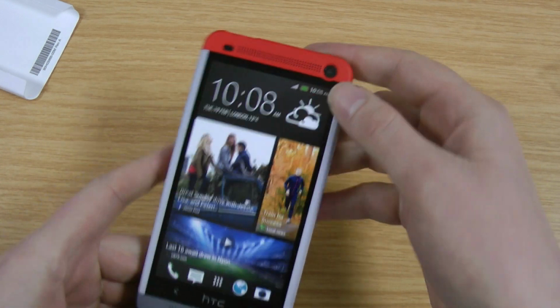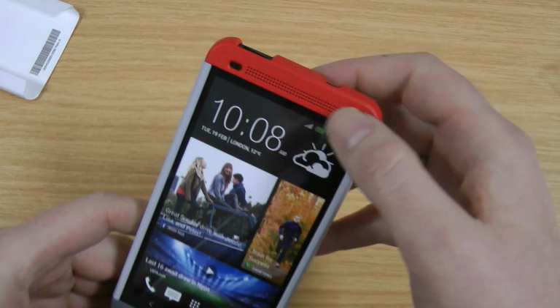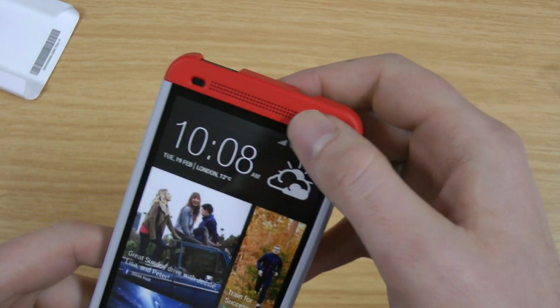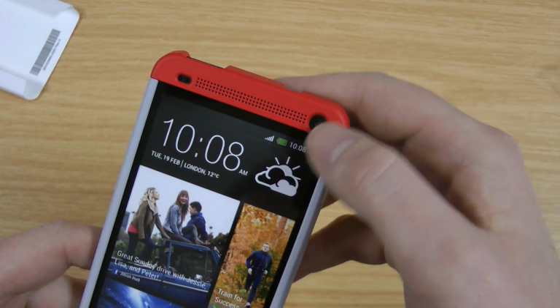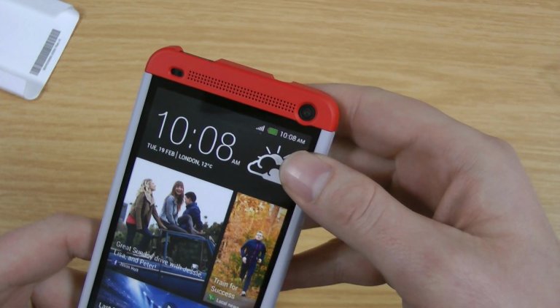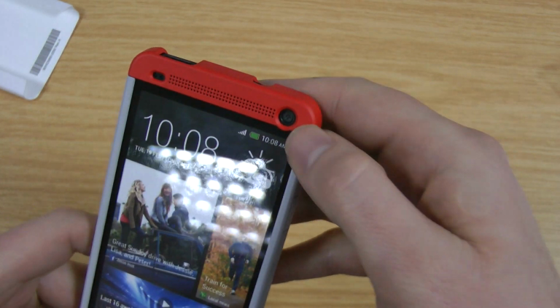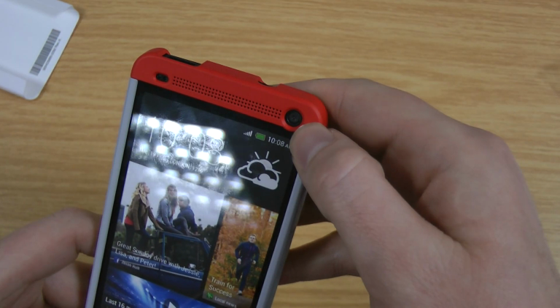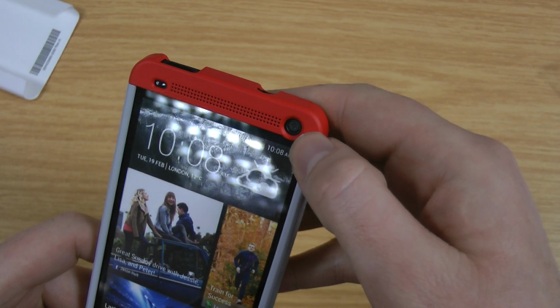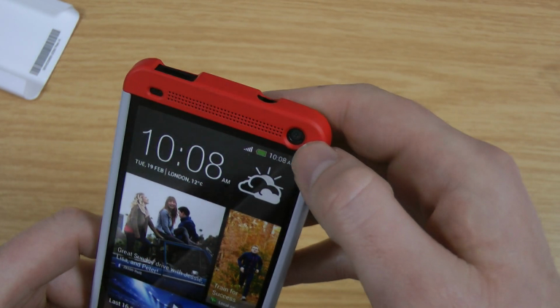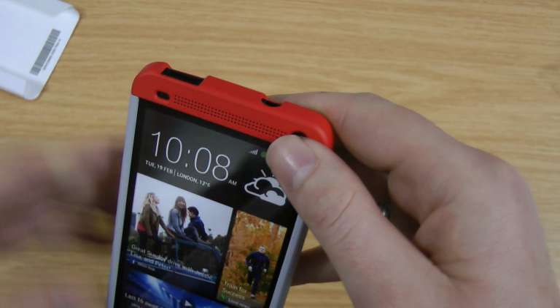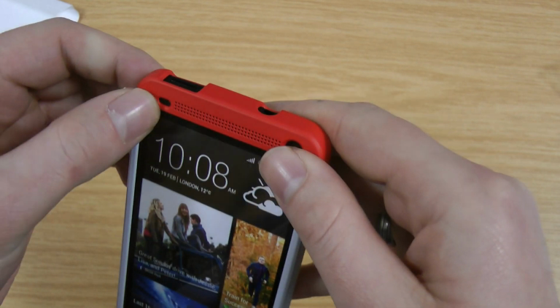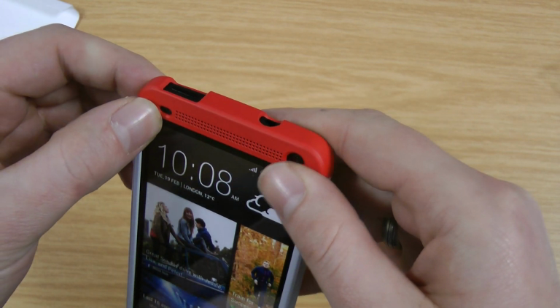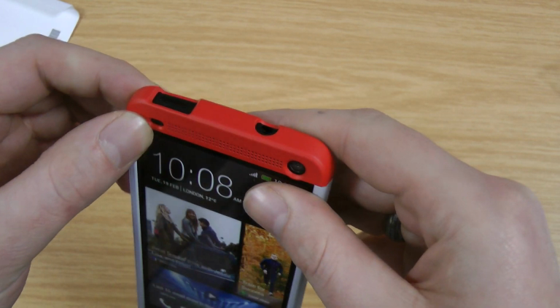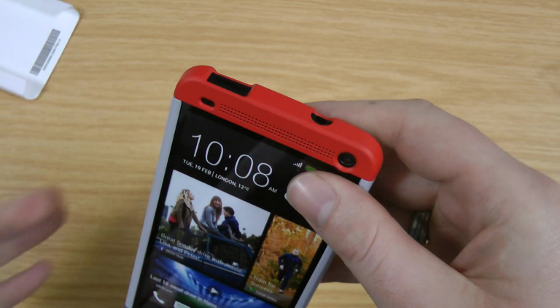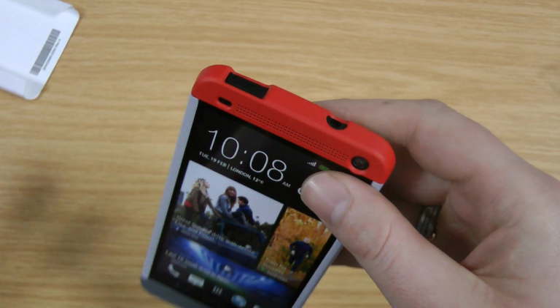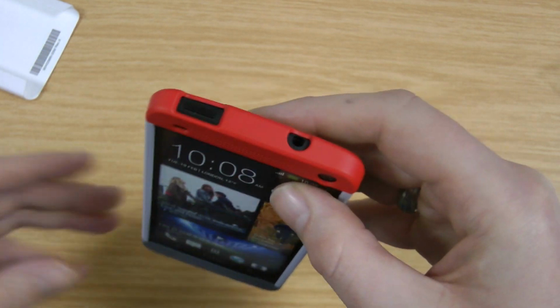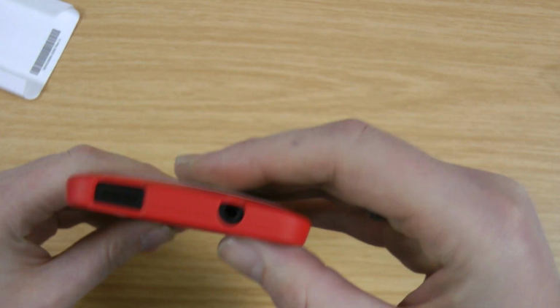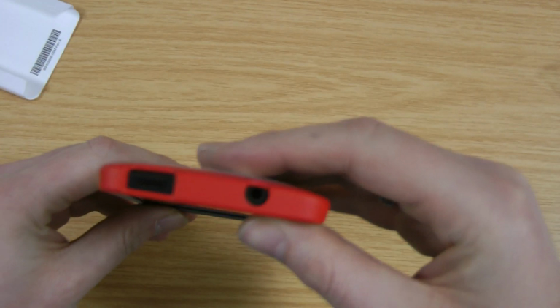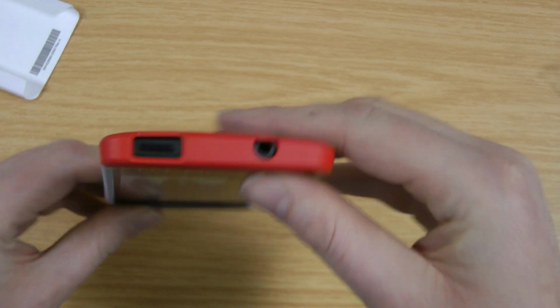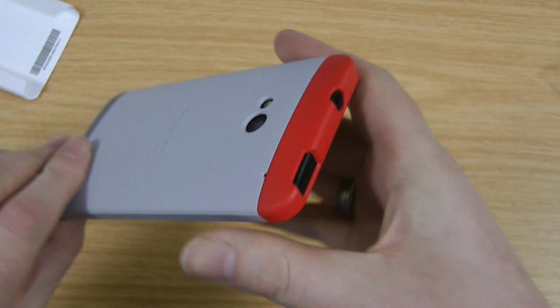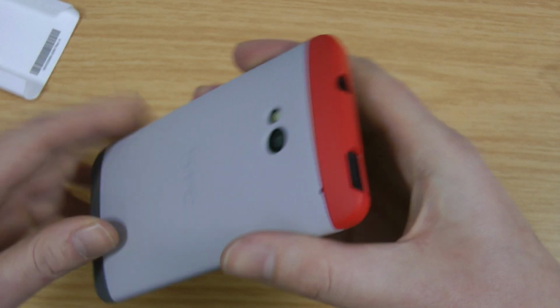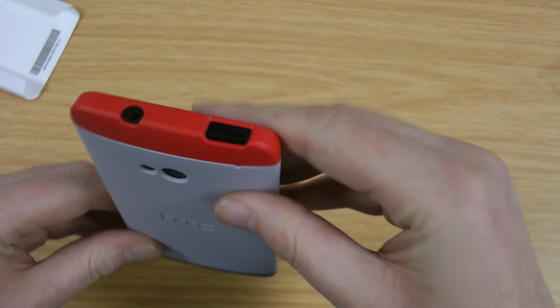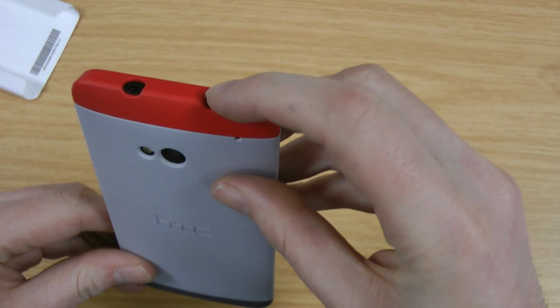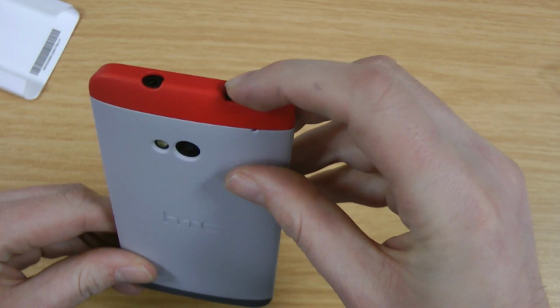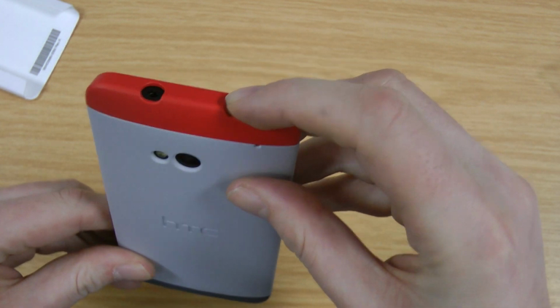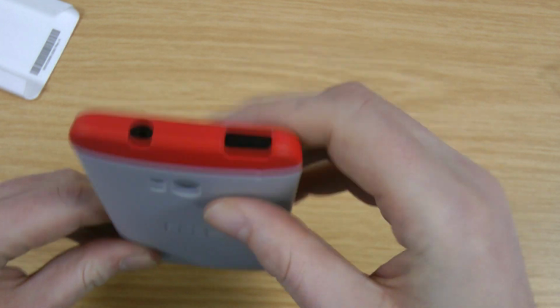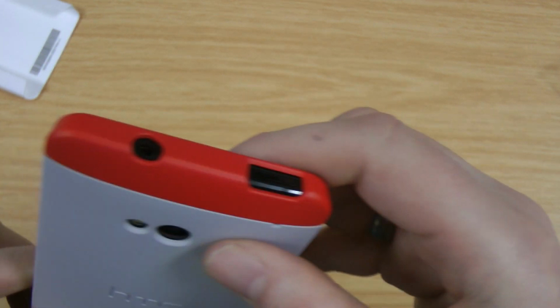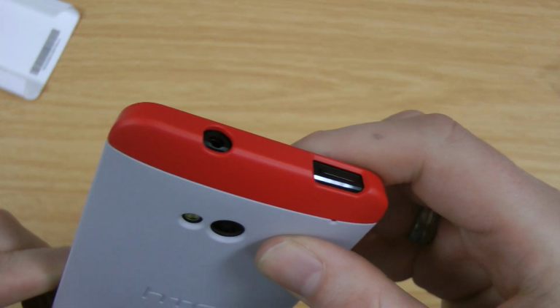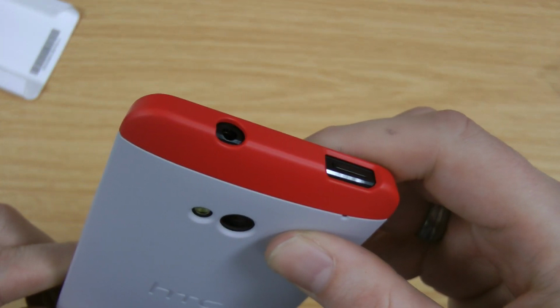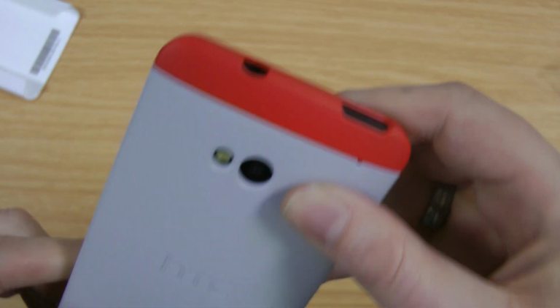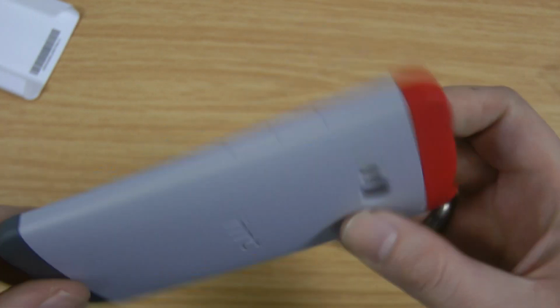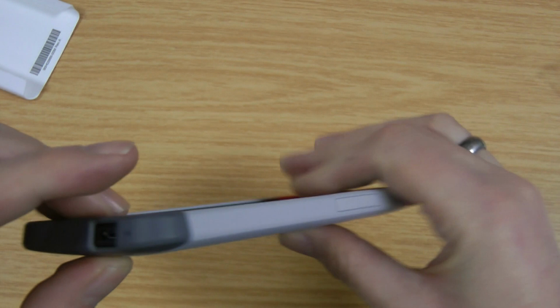You can see they've got a nice grill for the speakers, the front facing camera is fully accessible as well as the light sensors there. Being an official HTC One product you know it's of good quality. There's access to the power button, and you can see the headphone cut out is absolutely fine.